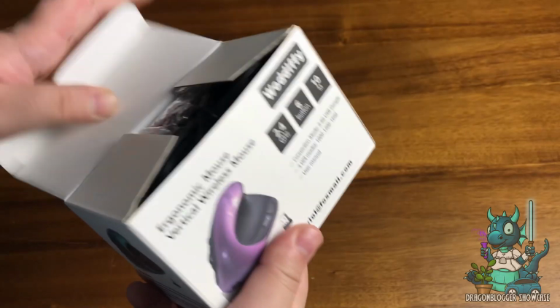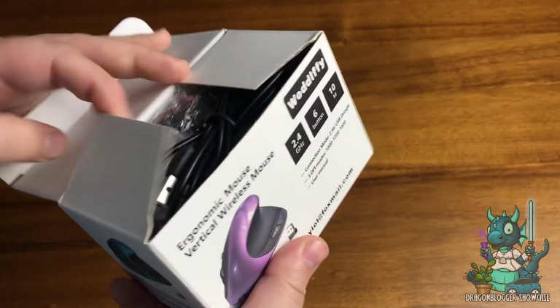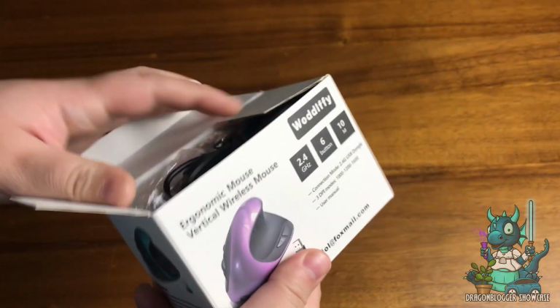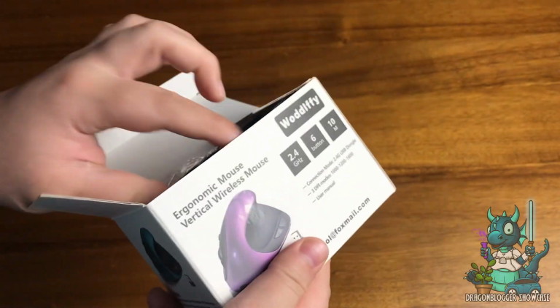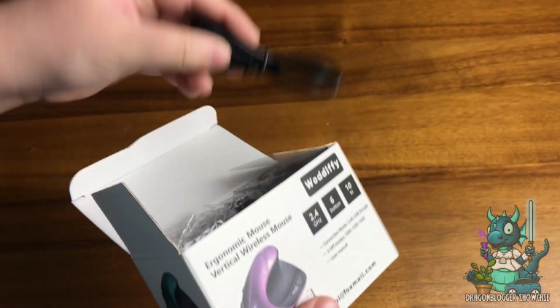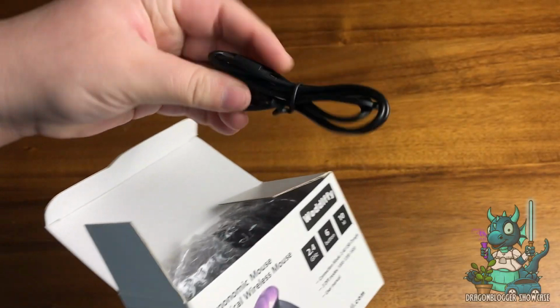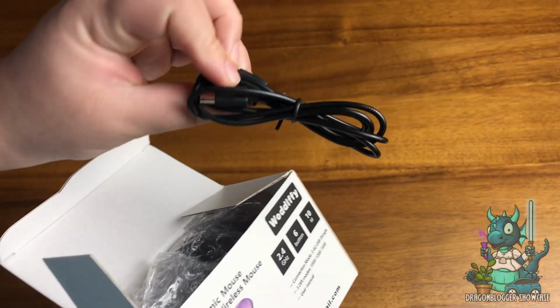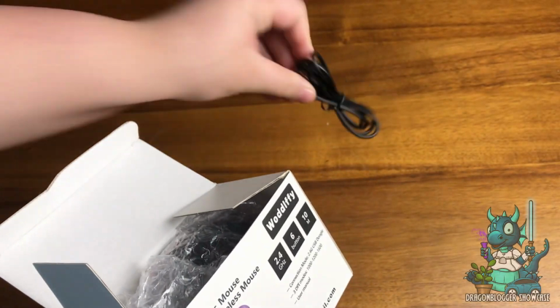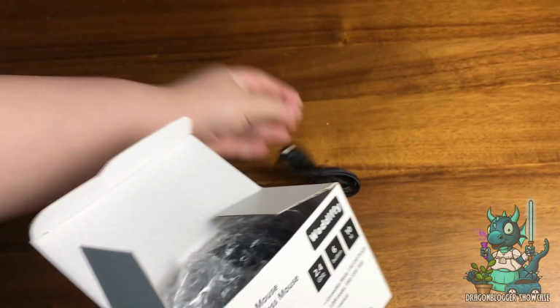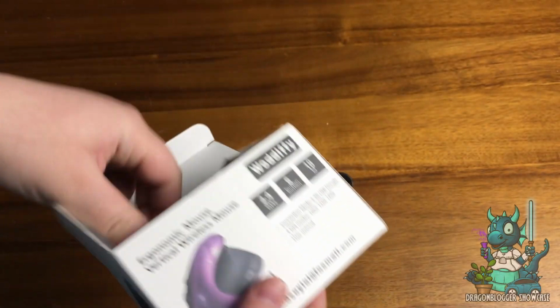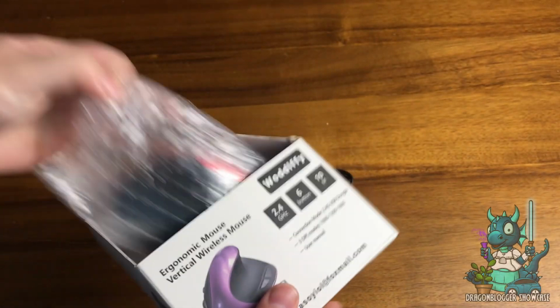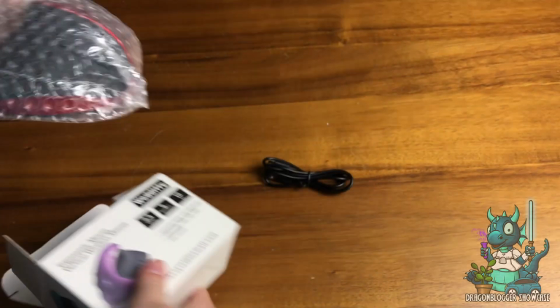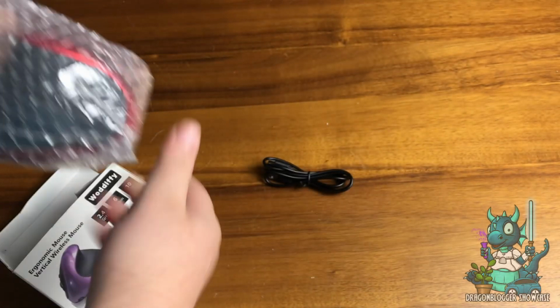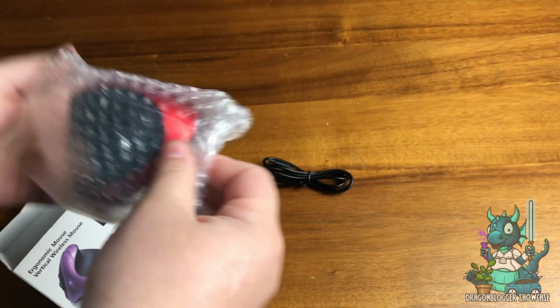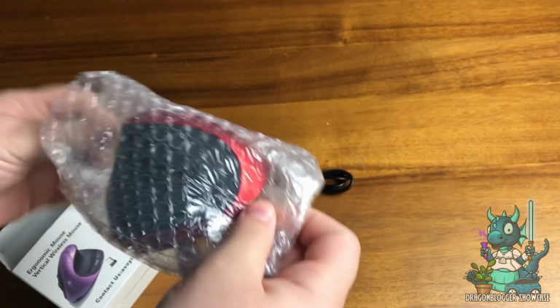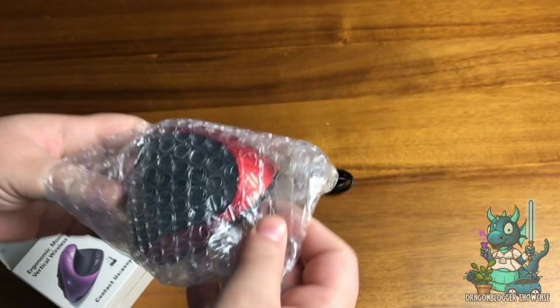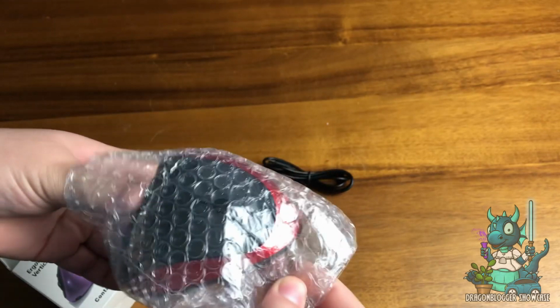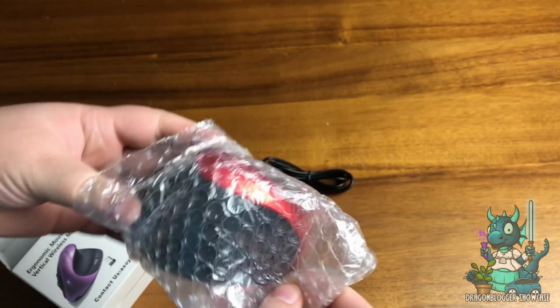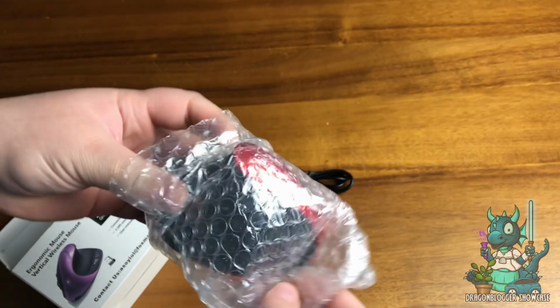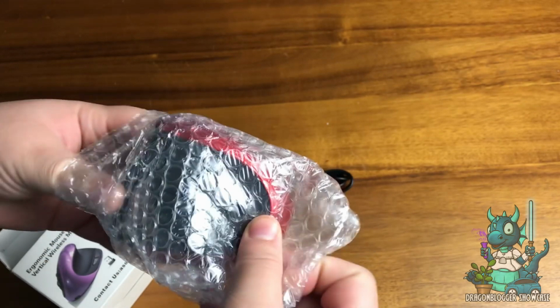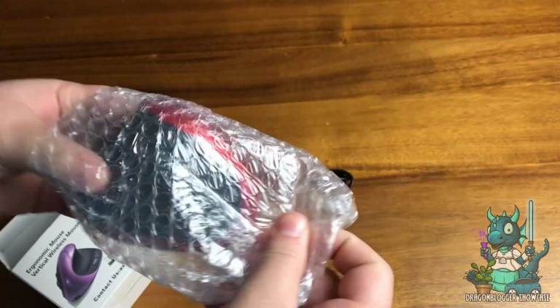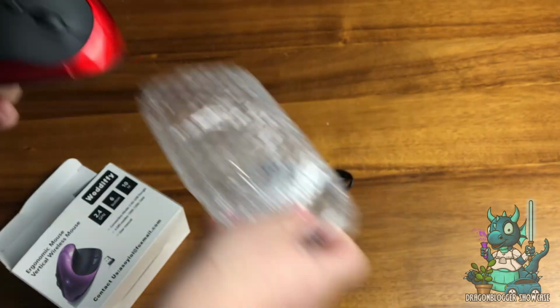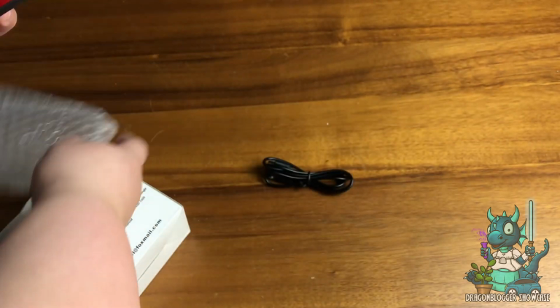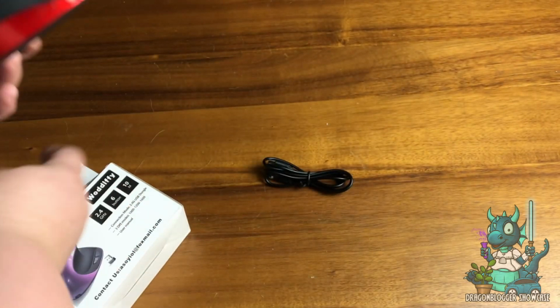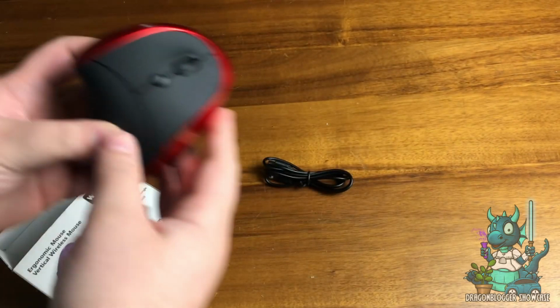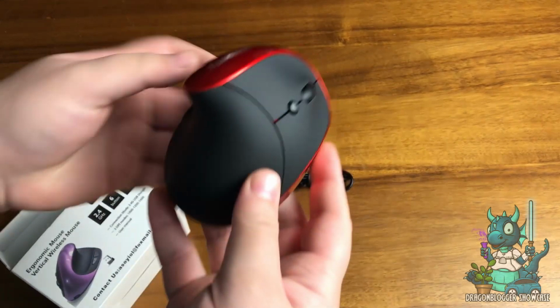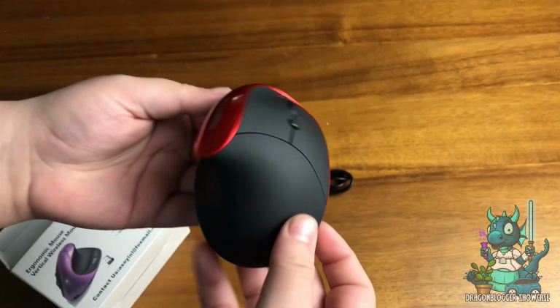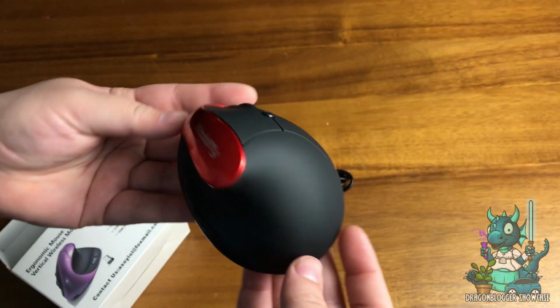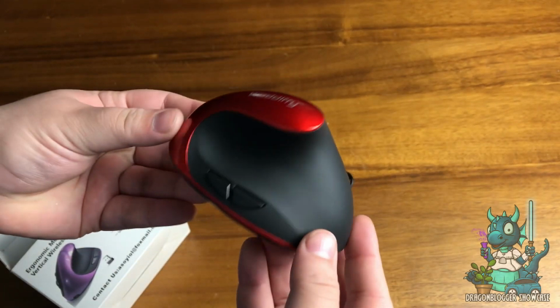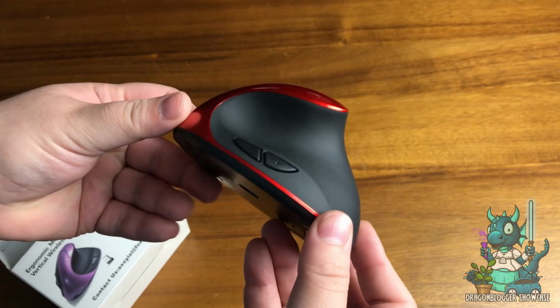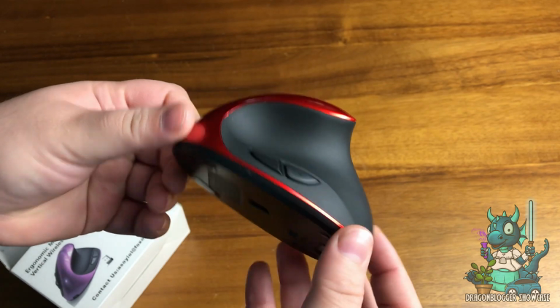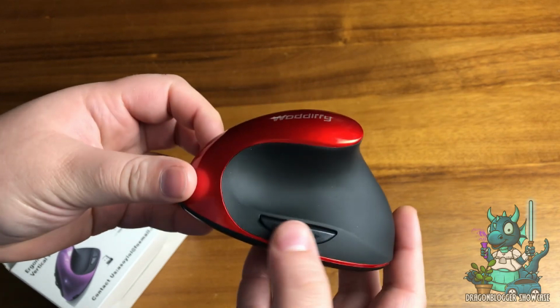Hey everyone, Nikita with DragonBlogger here to show you the fantastic Woodify ergonomic mouse that is rechargeable and is a vertical style ergonomic mouse that comes with six buttons and three adjustable DPI settings.